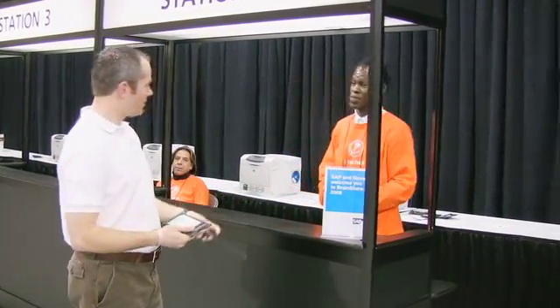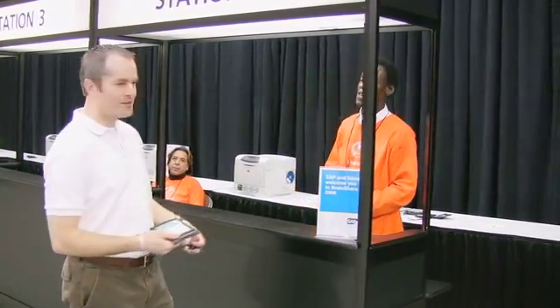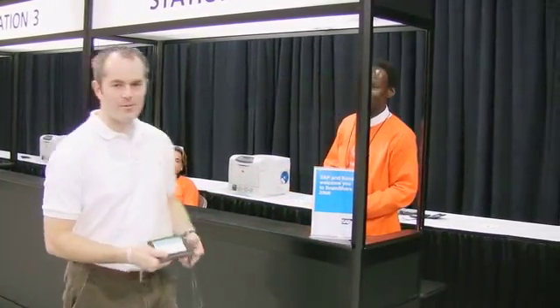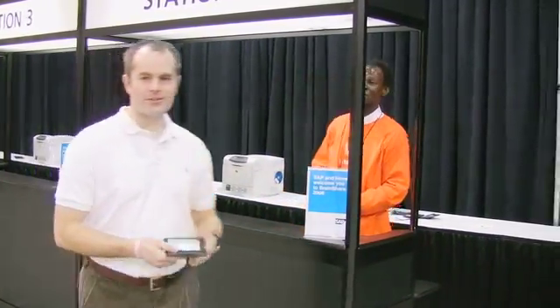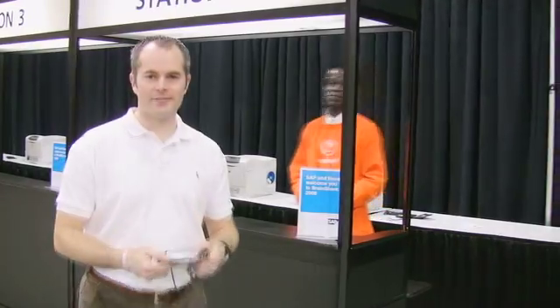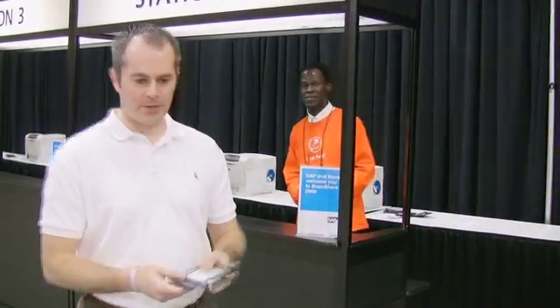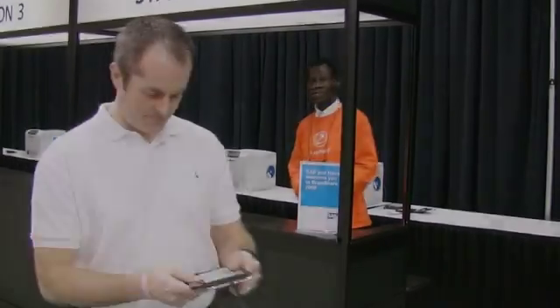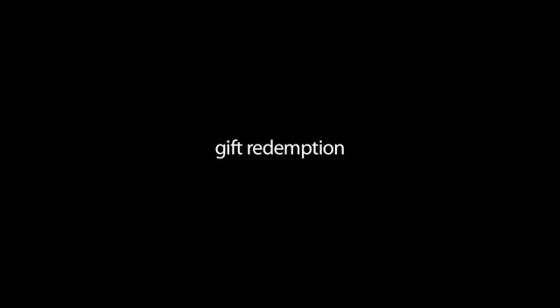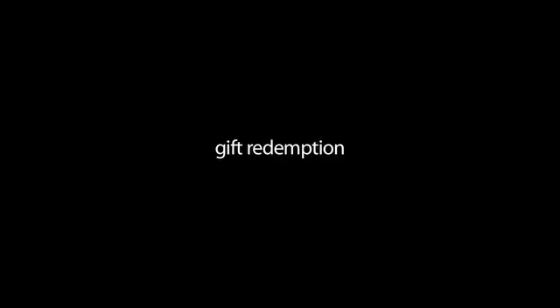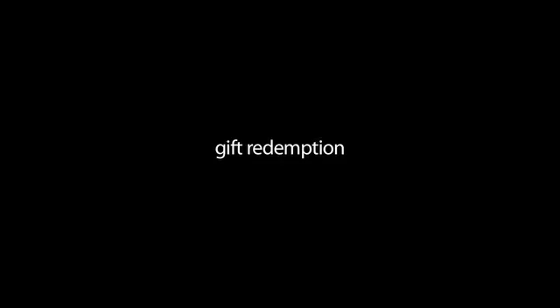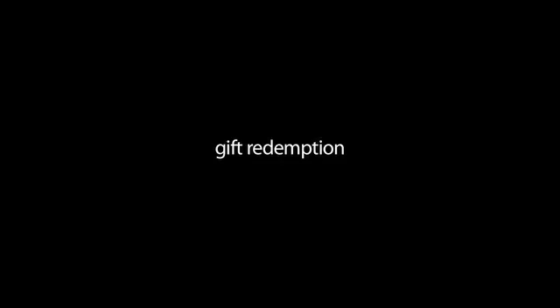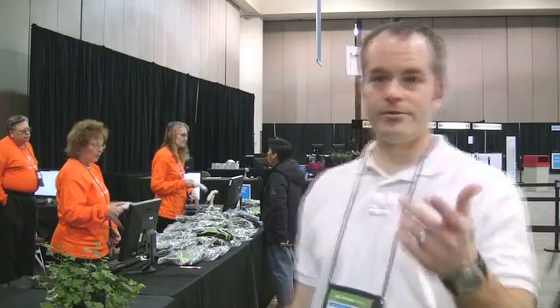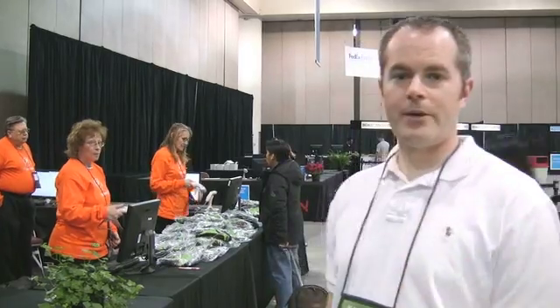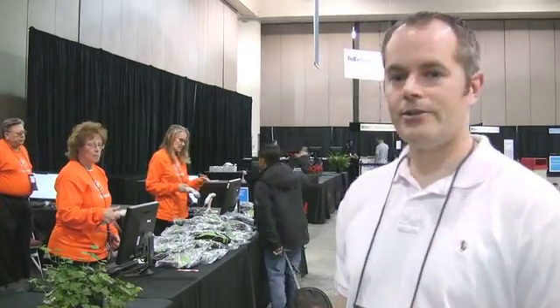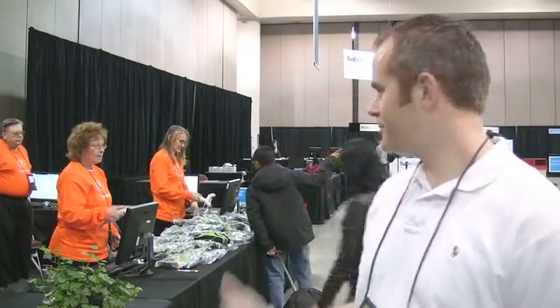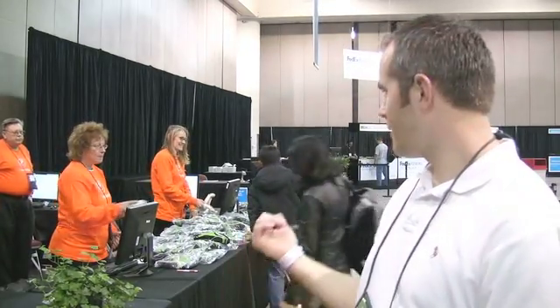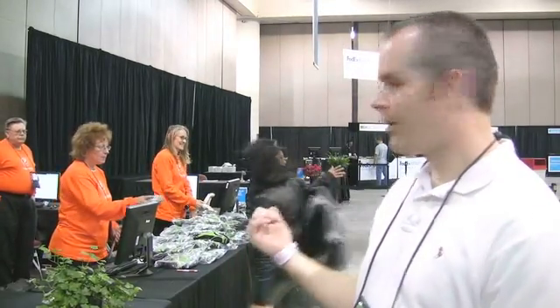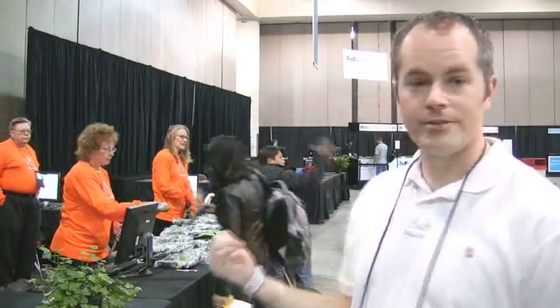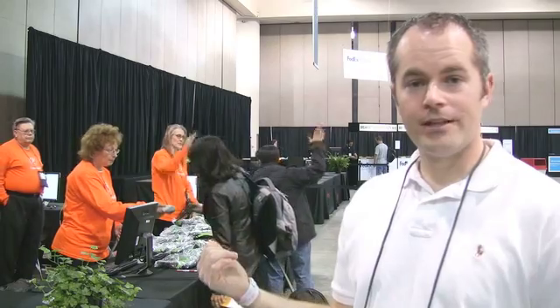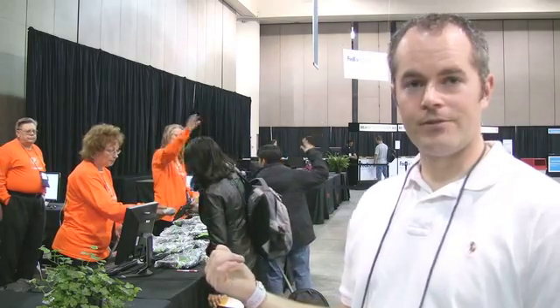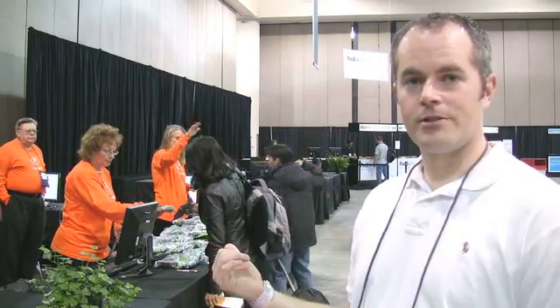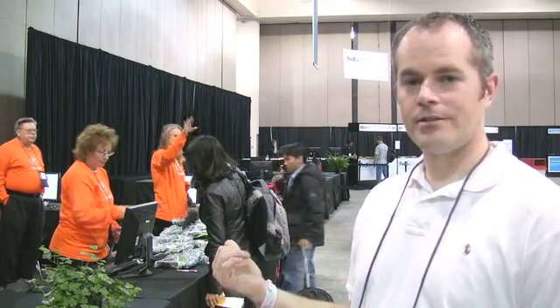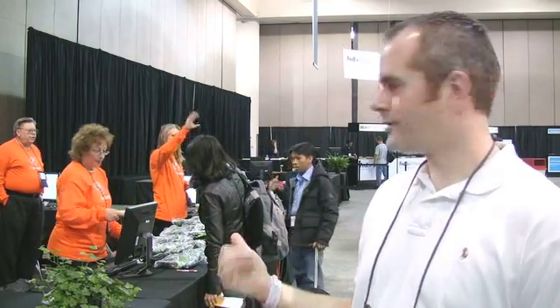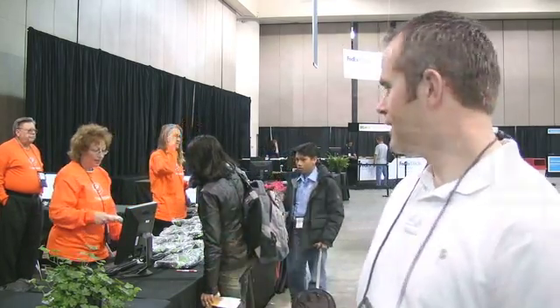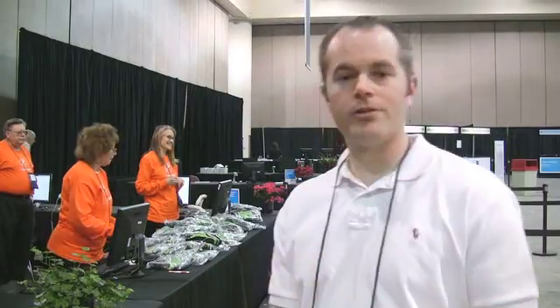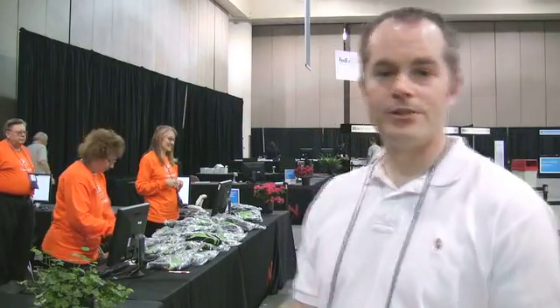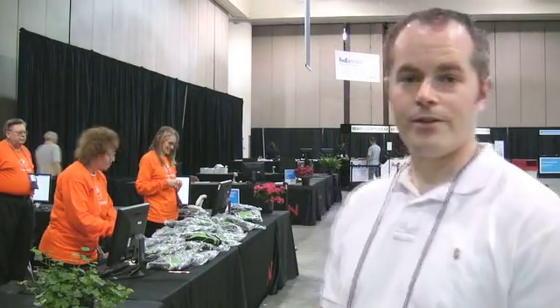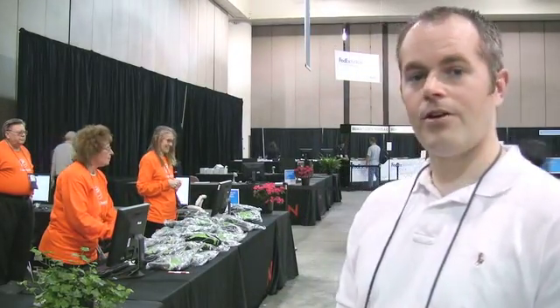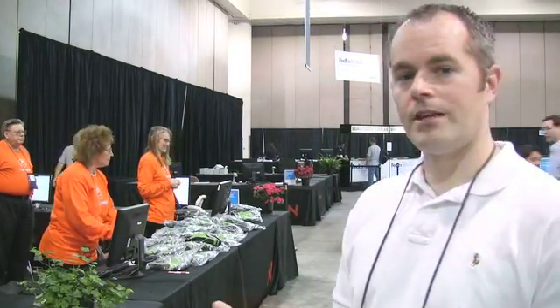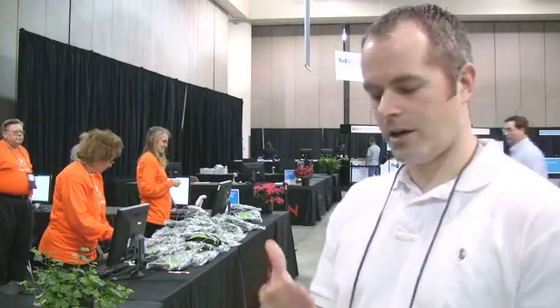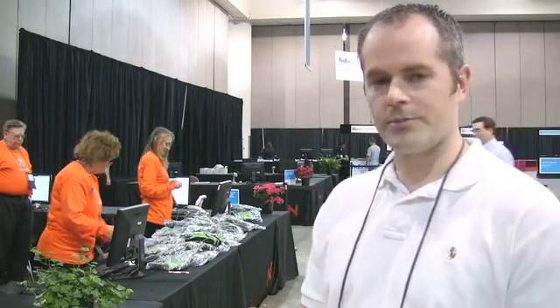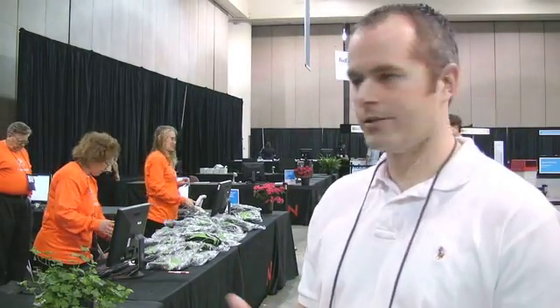Great, thank you very much. I just received my badge. Now I'm going over here to the gift redemption station. It controls inventory for all of the gifts and the conference materials.